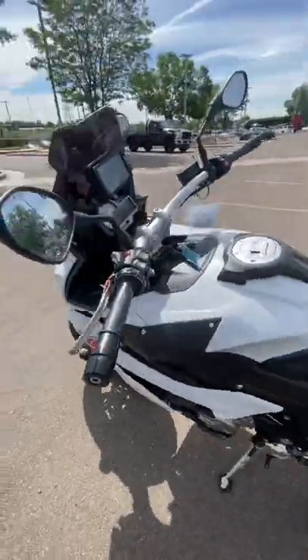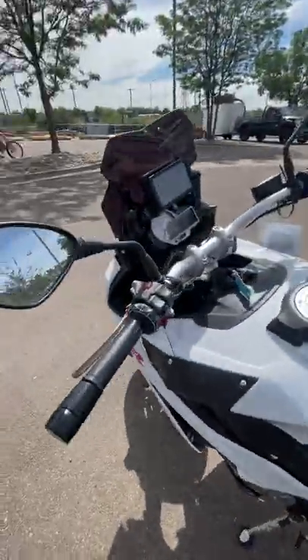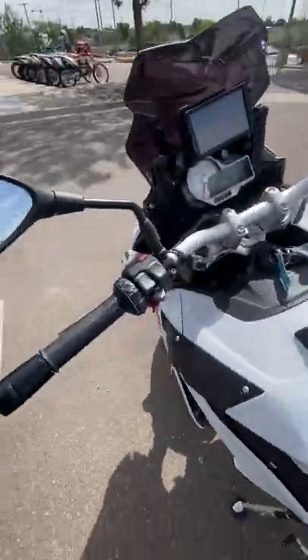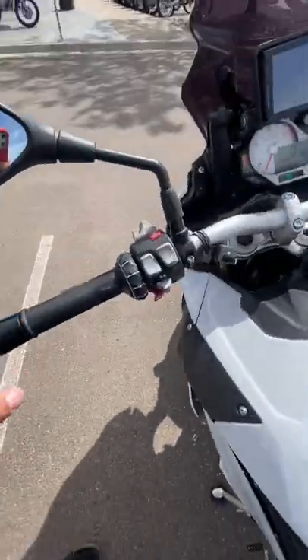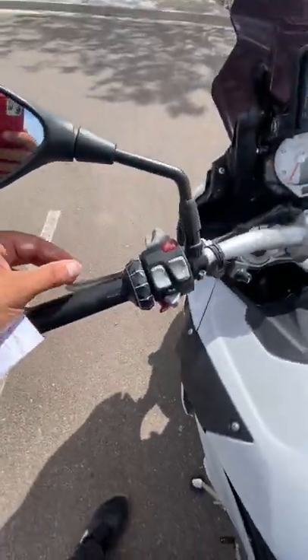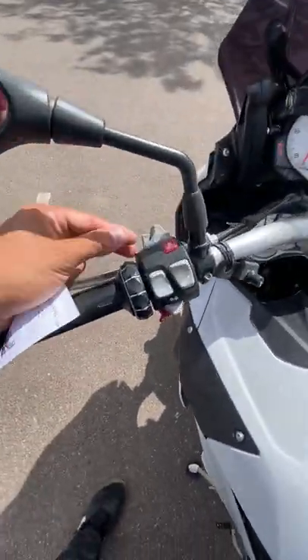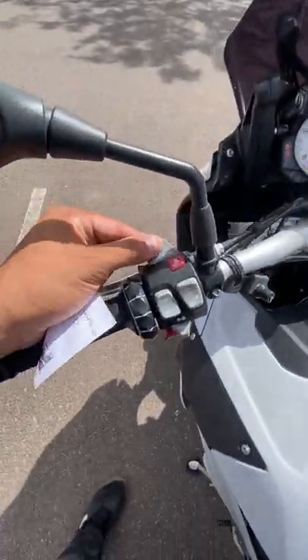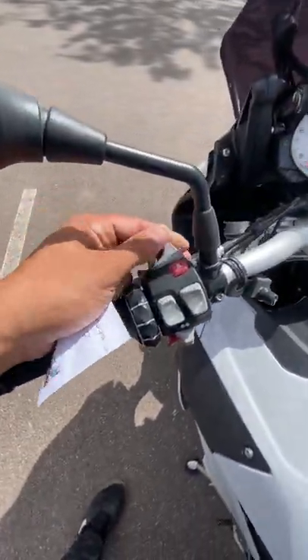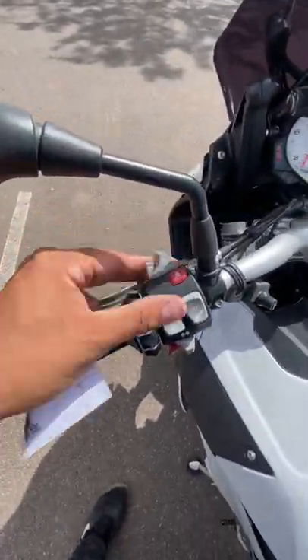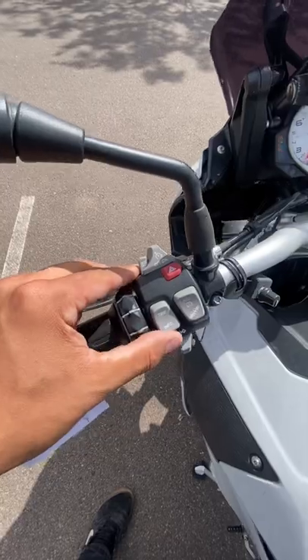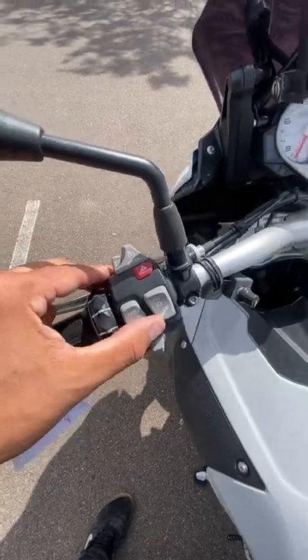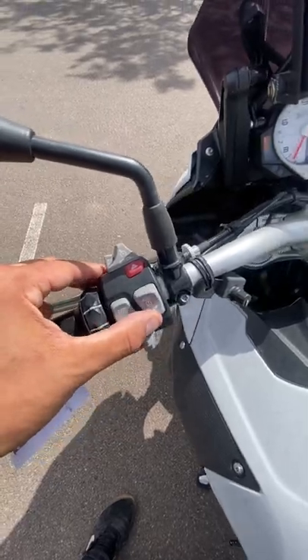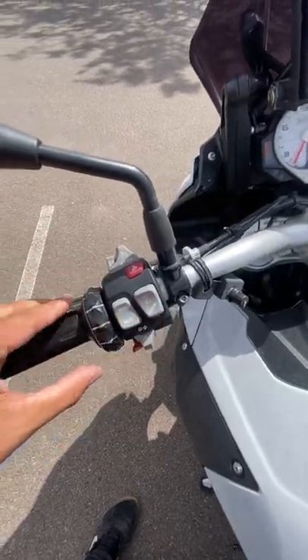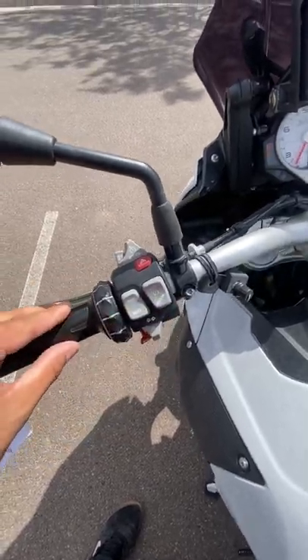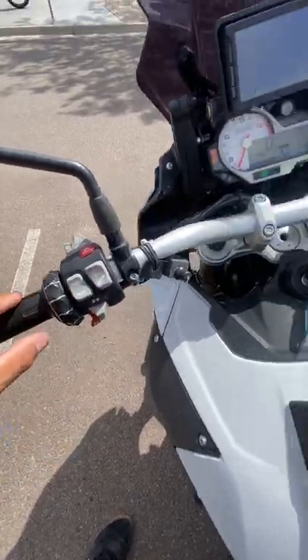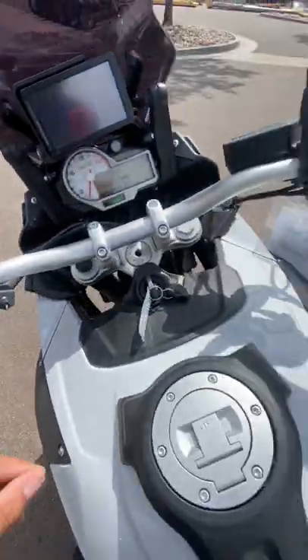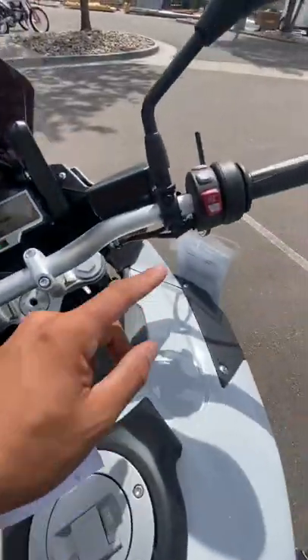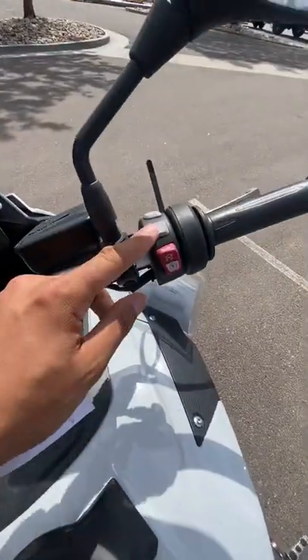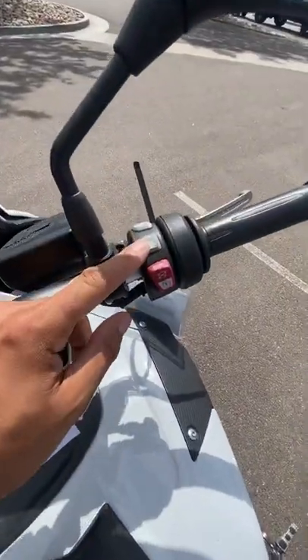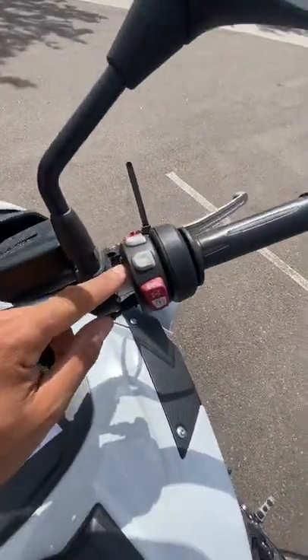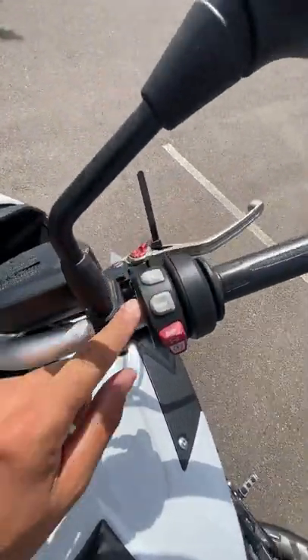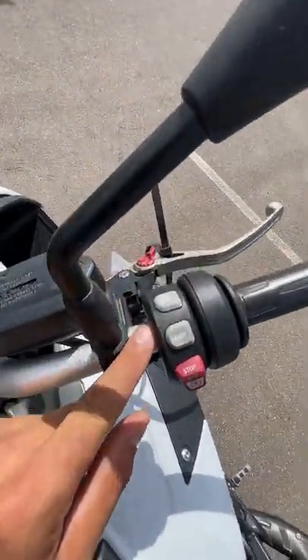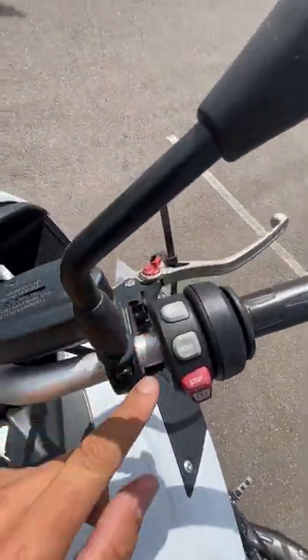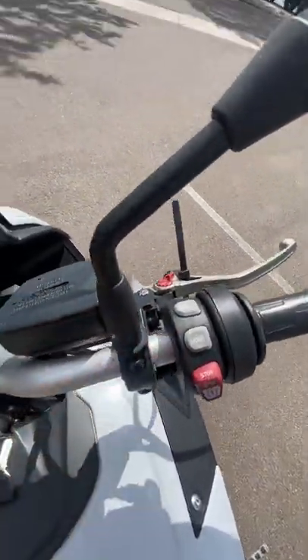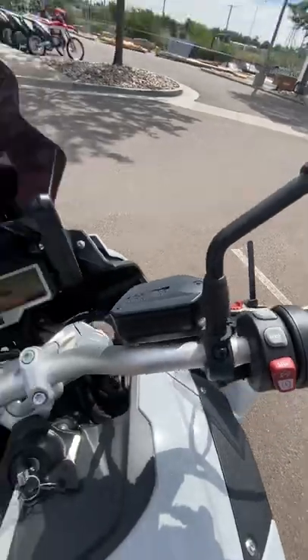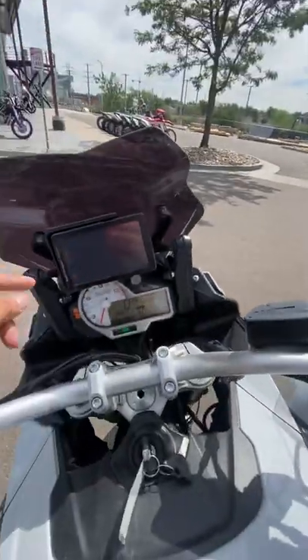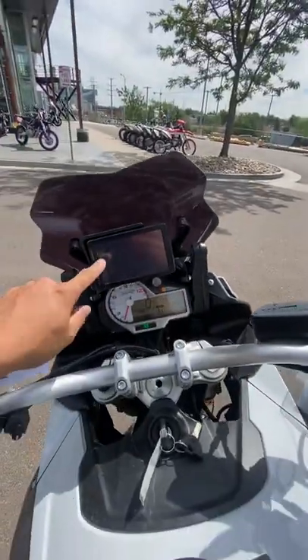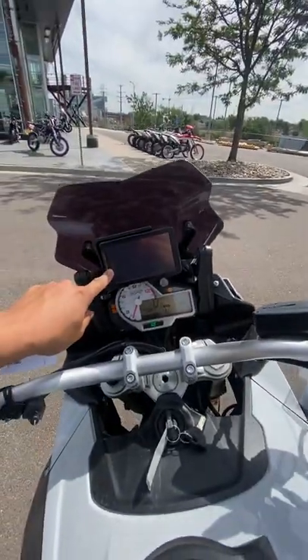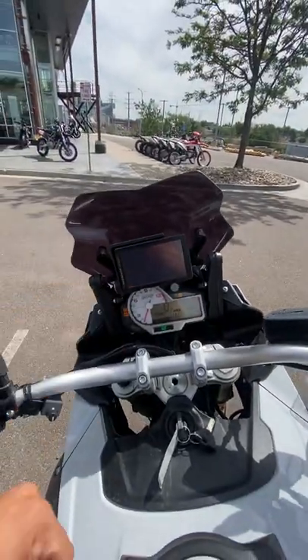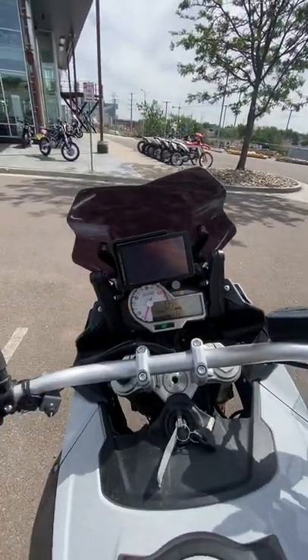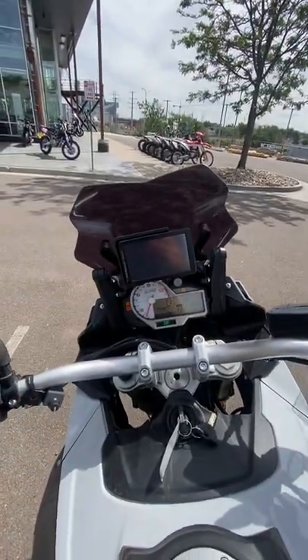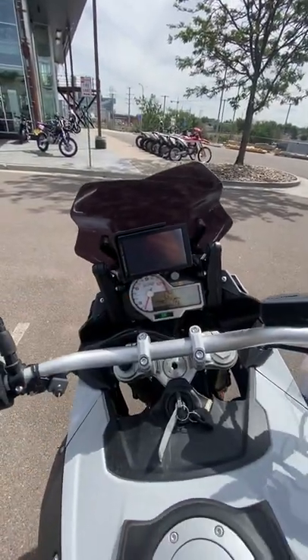As far as options, you've got your cruise control, electronic suspension, Ride Modes Pro, heated grips. It does come with the BMW Nav 5. It does drive.